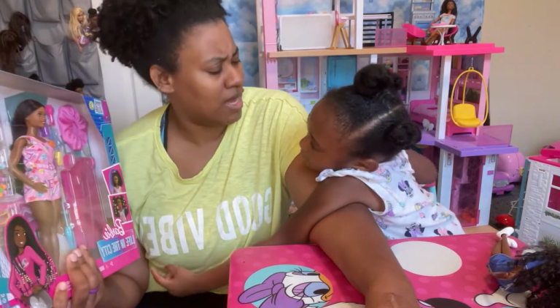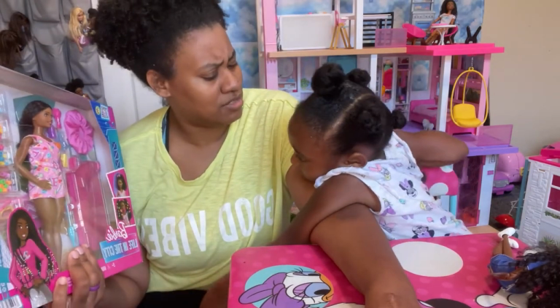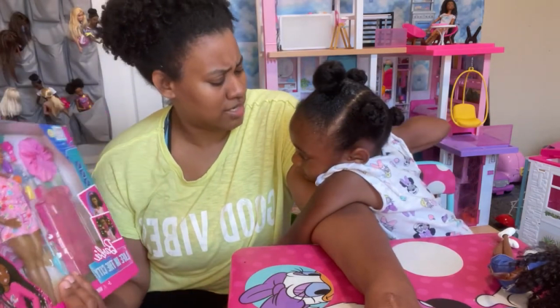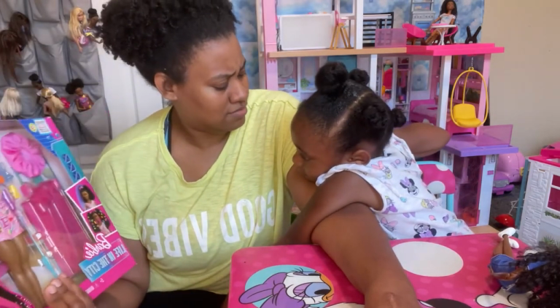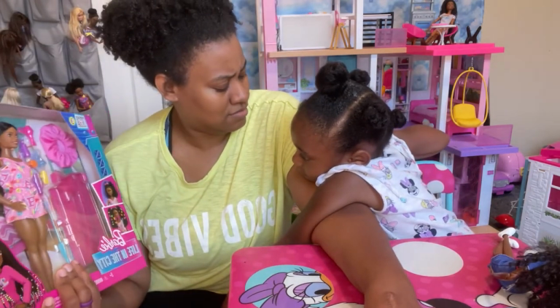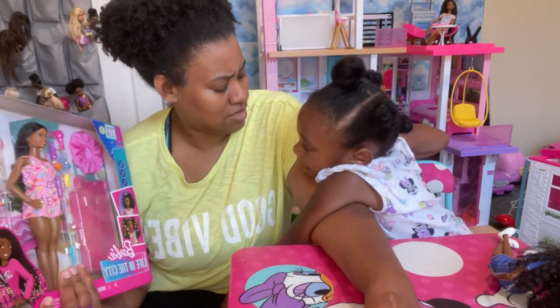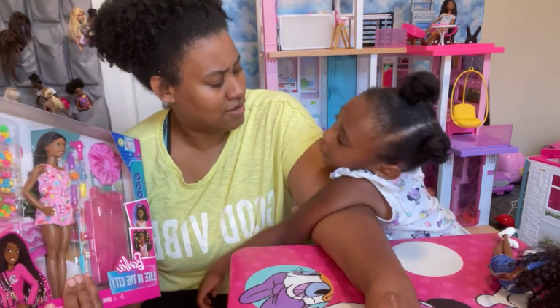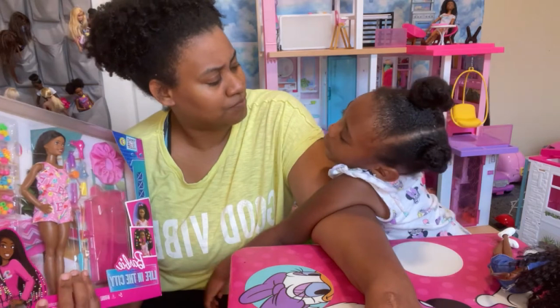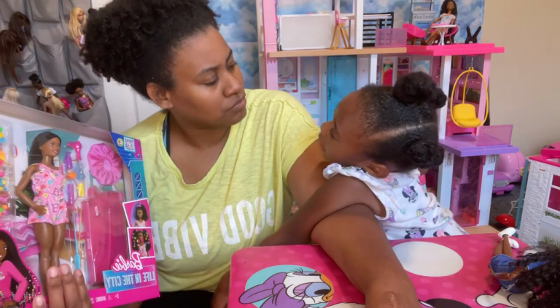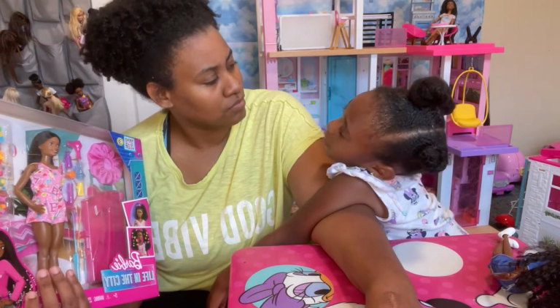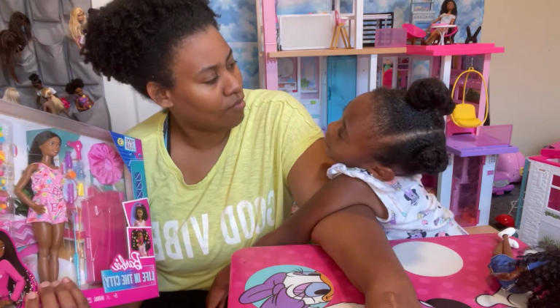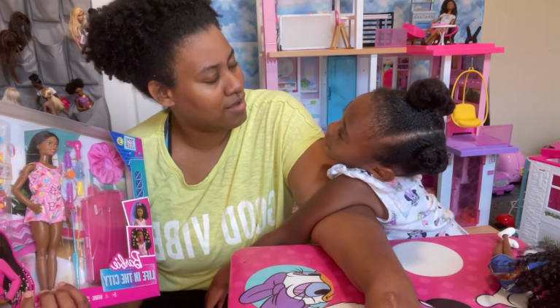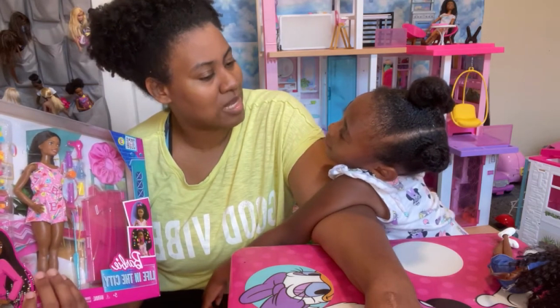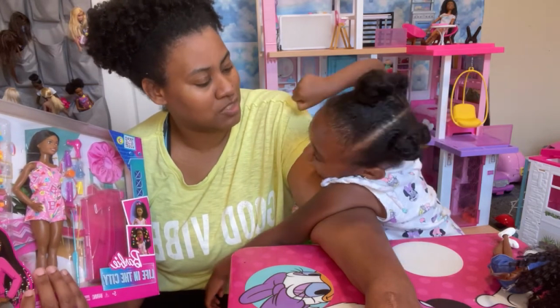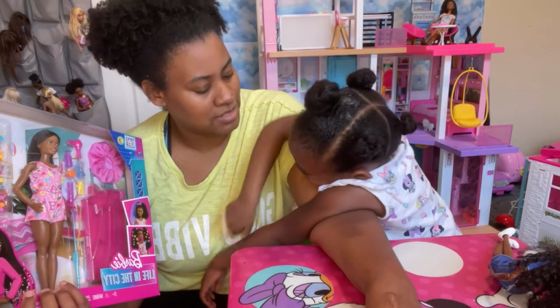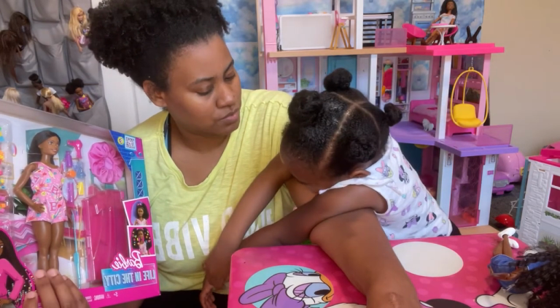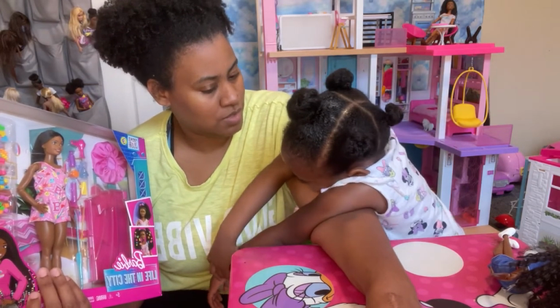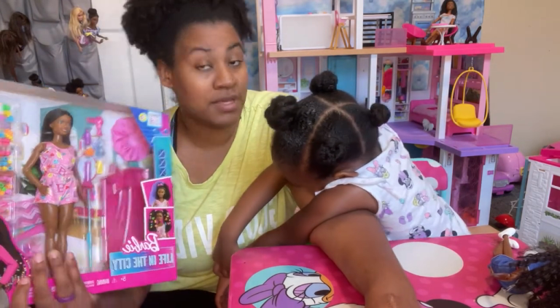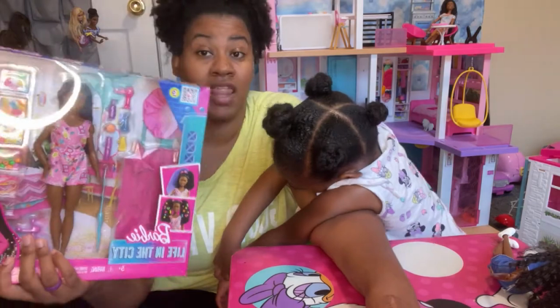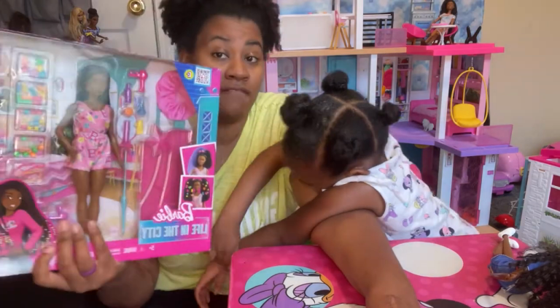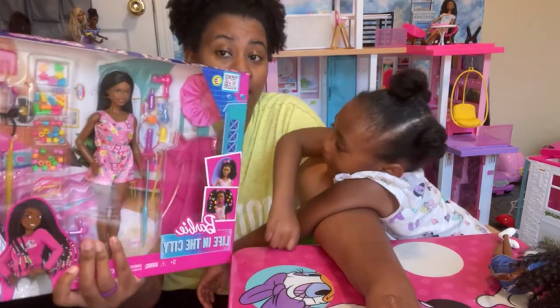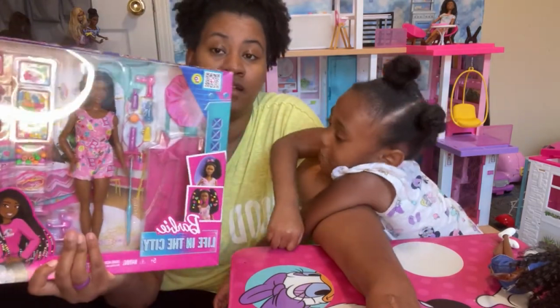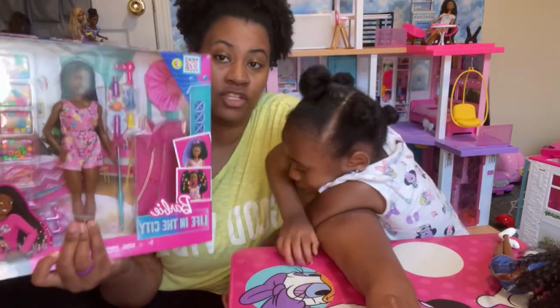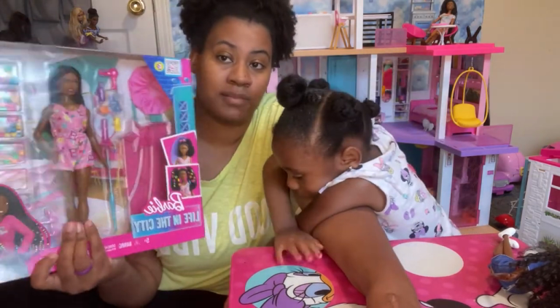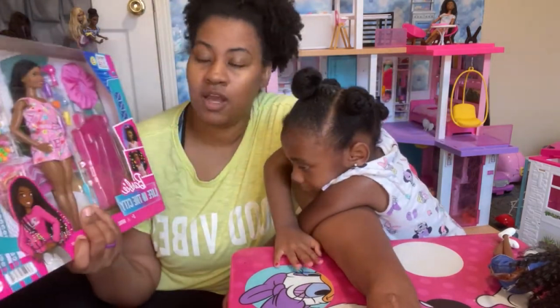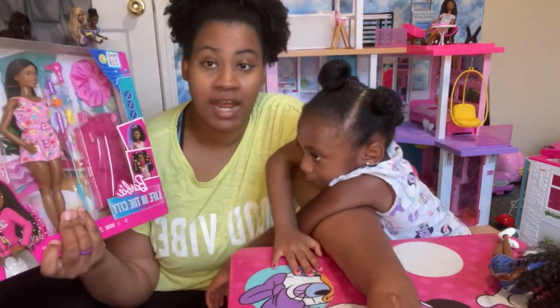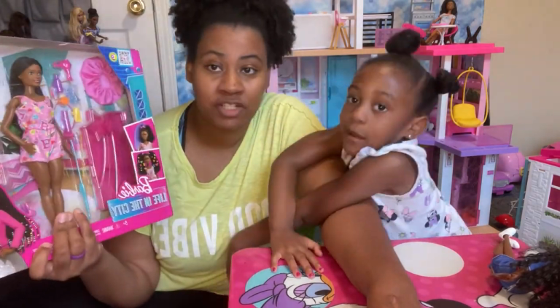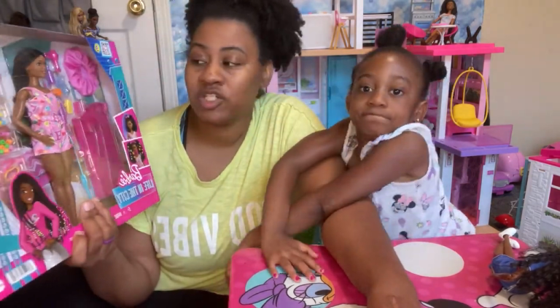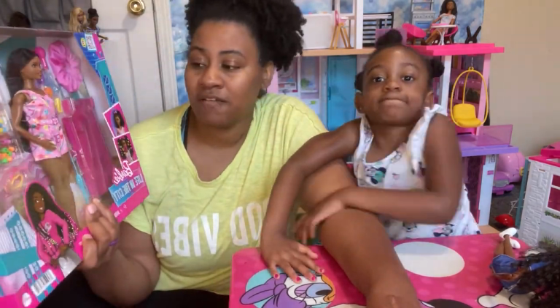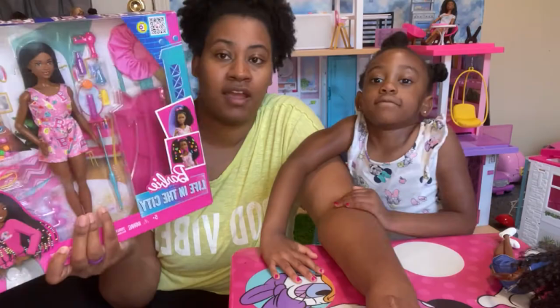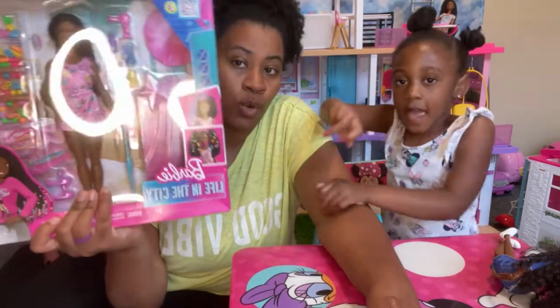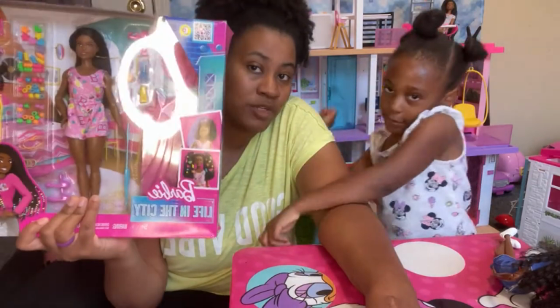We got it at Target. That's where I did all my birthday toys at. Sometimes we get things from Amazon too. But yes, love, love, love this set. Thank you Barbie. It's not sponsored. We just love that we're represented.